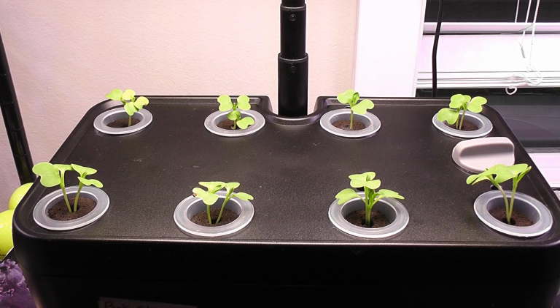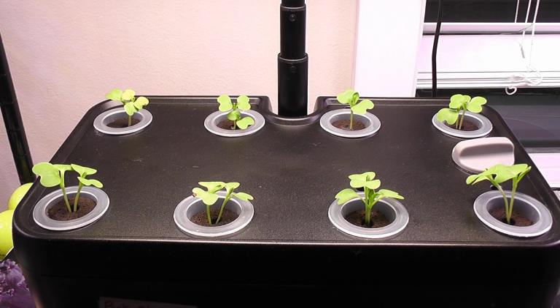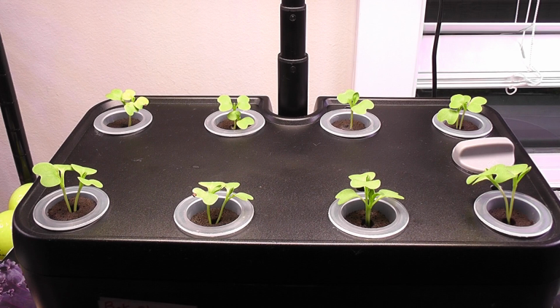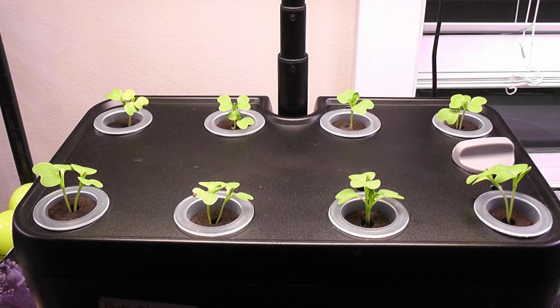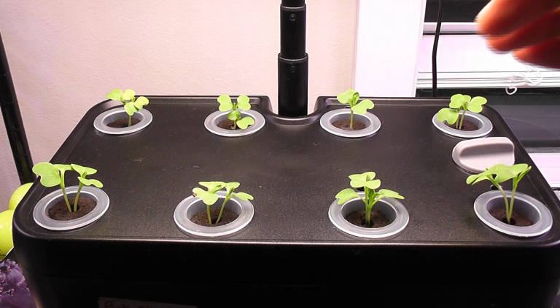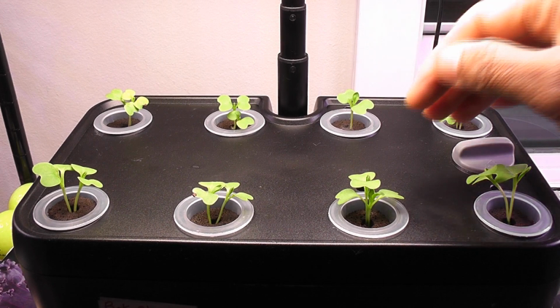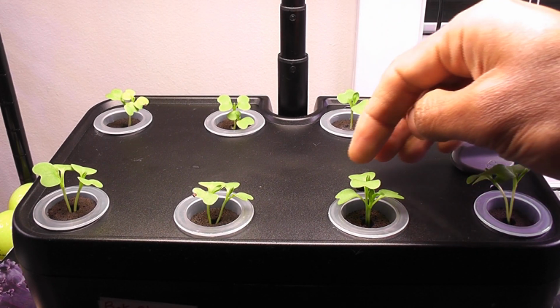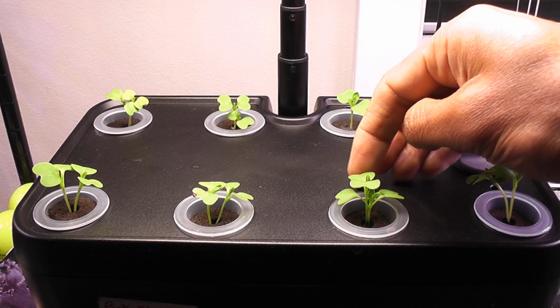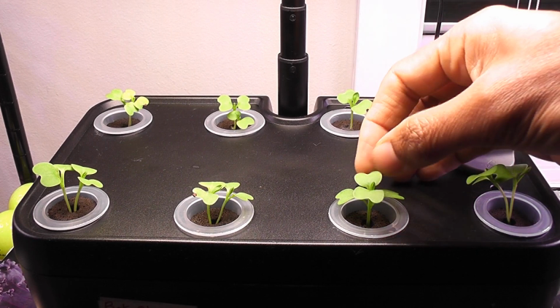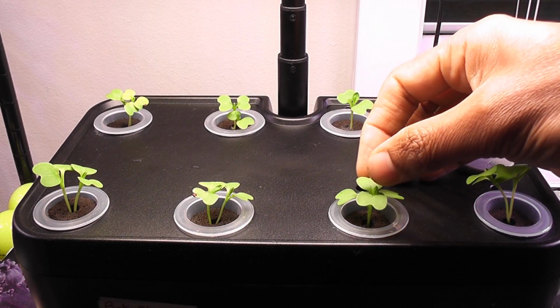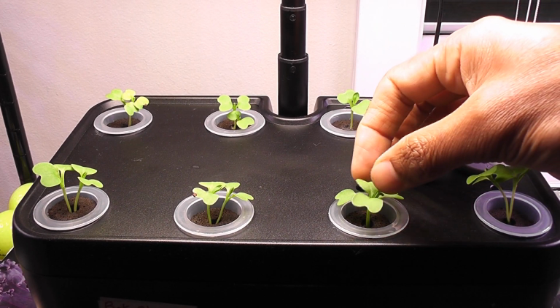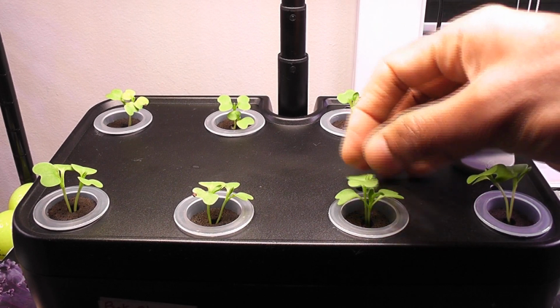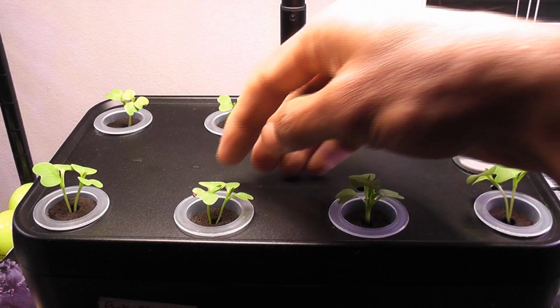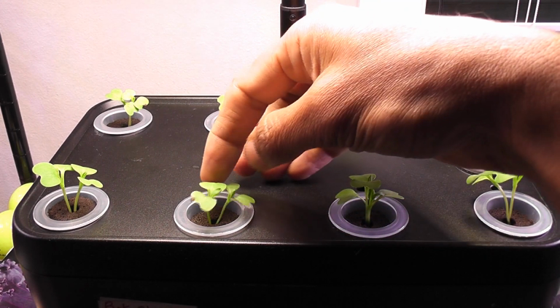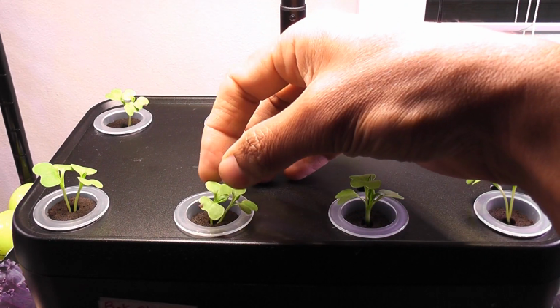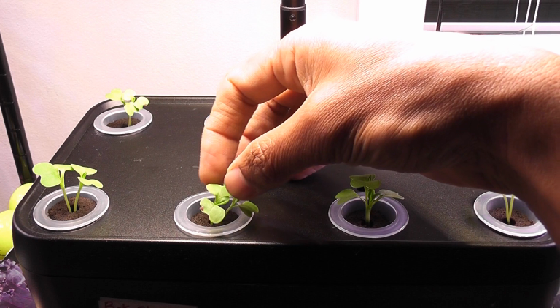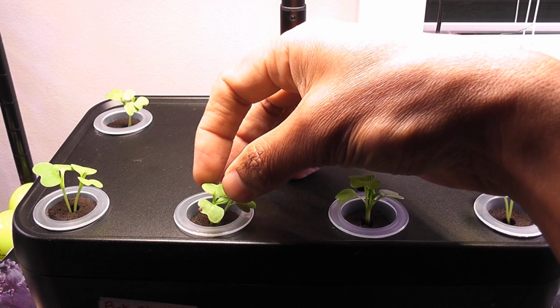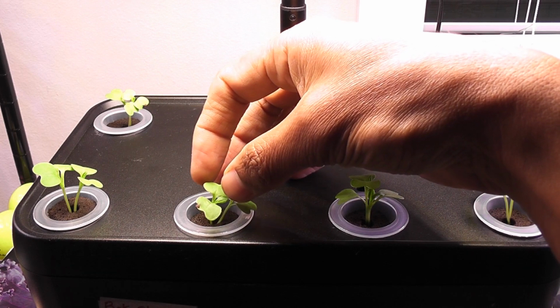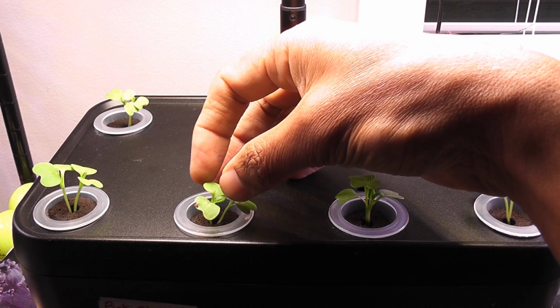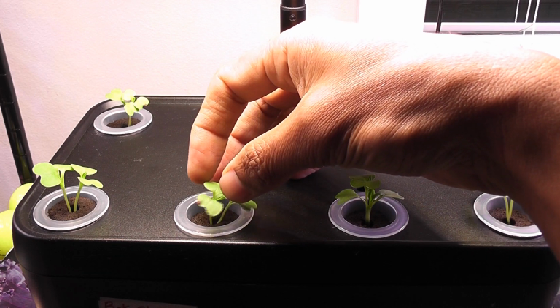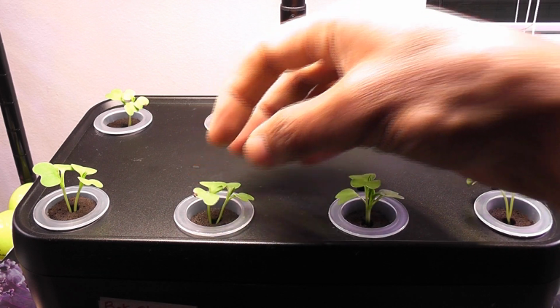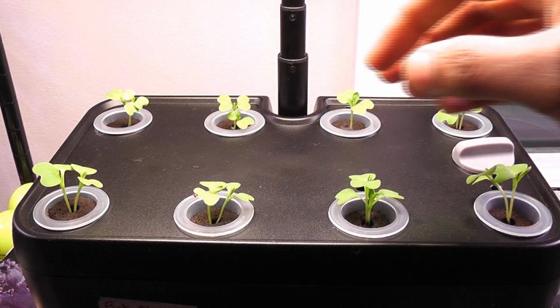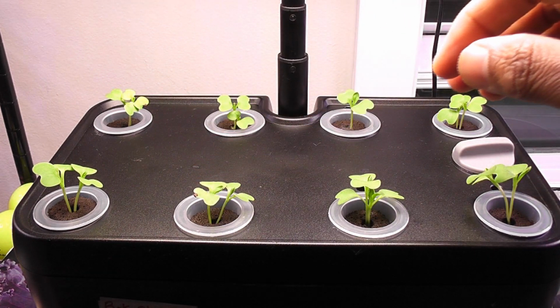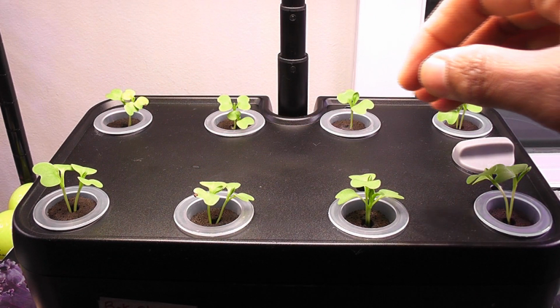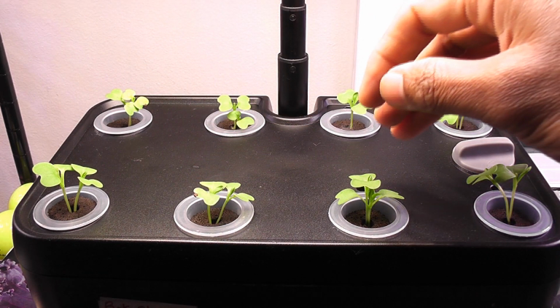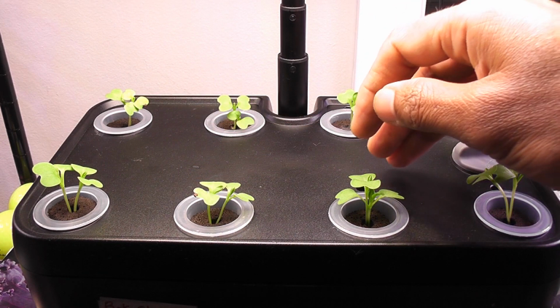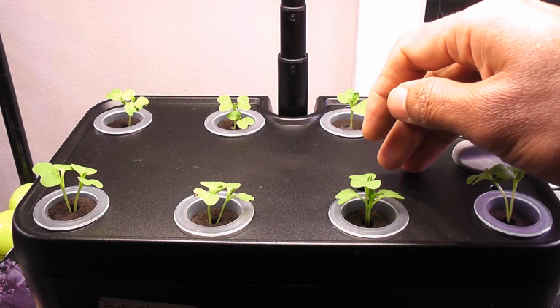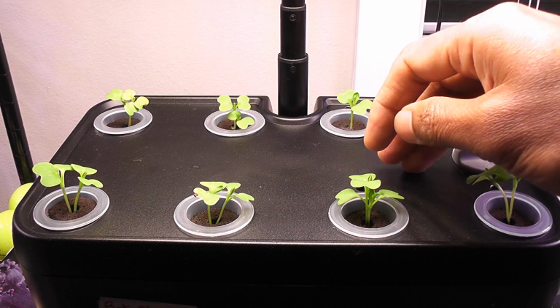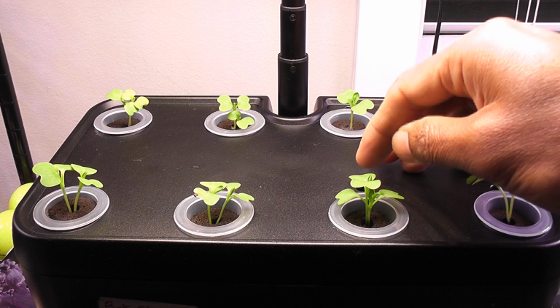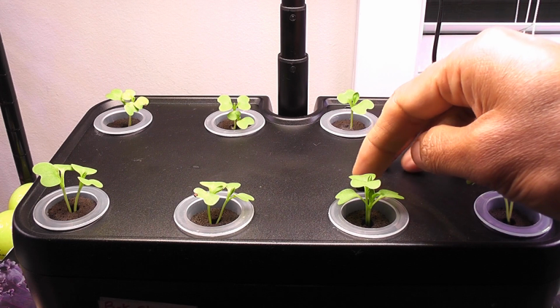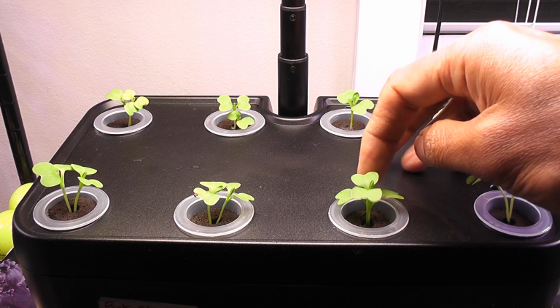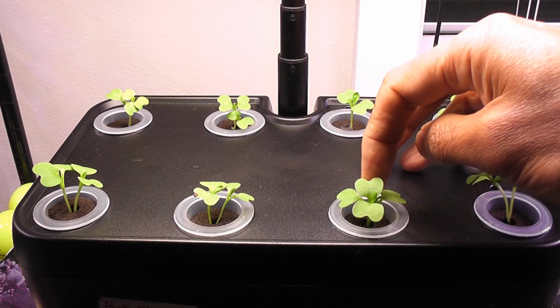It's day 6. The seedlings are coming very nicely and they started developing real leaves. This is really nice progress in 6 days. Now it's time to thin out the seedlings and keep only one seedling per pod.